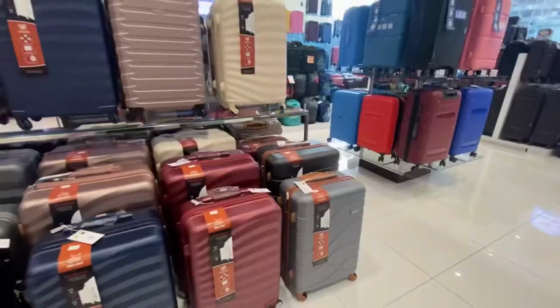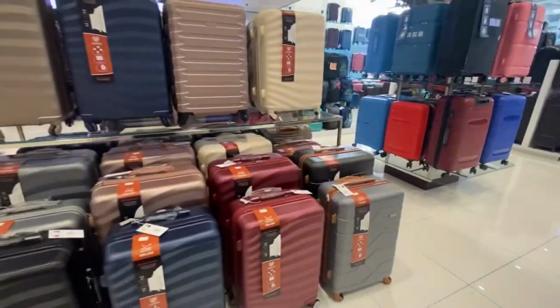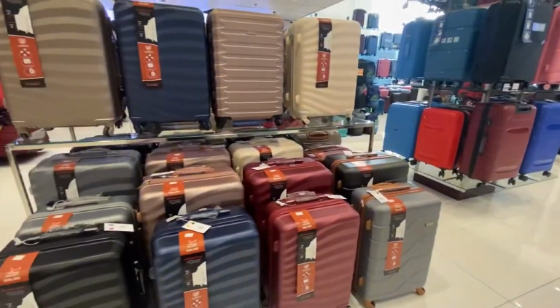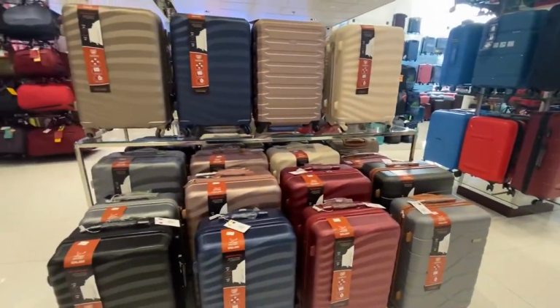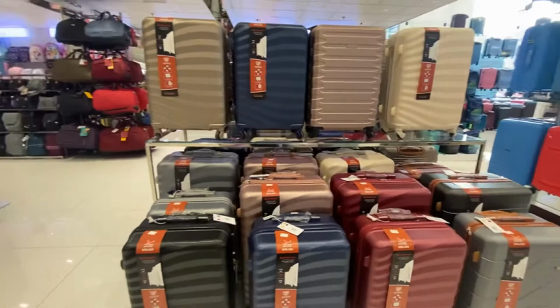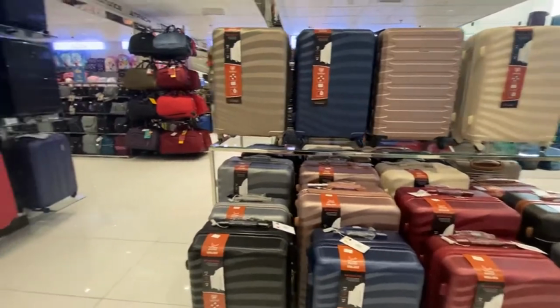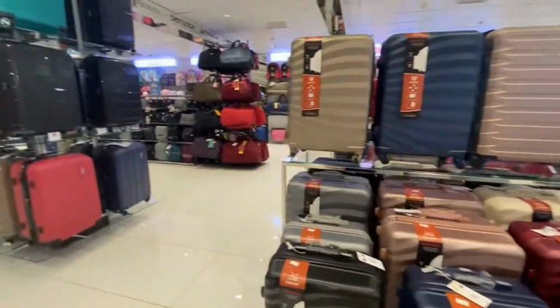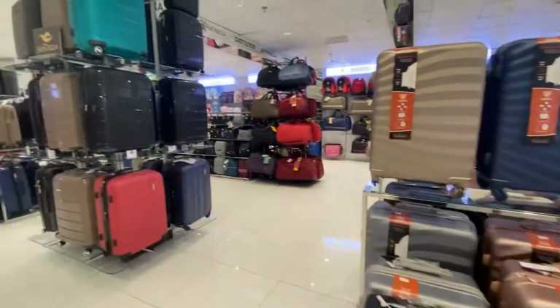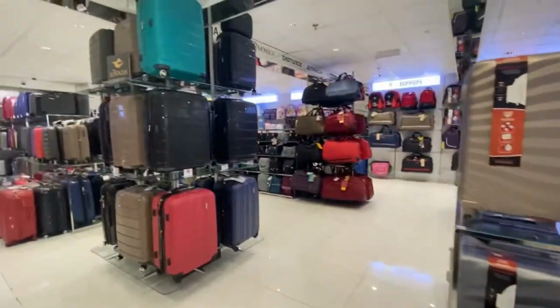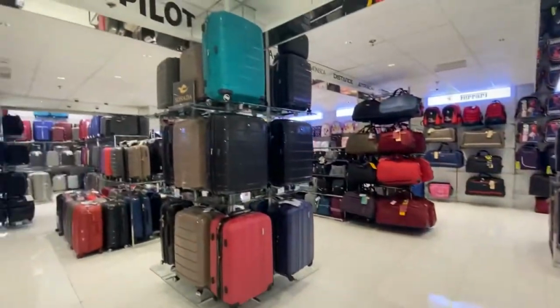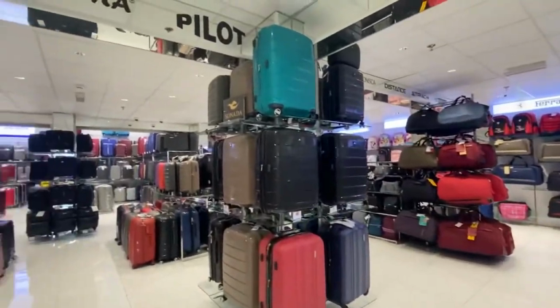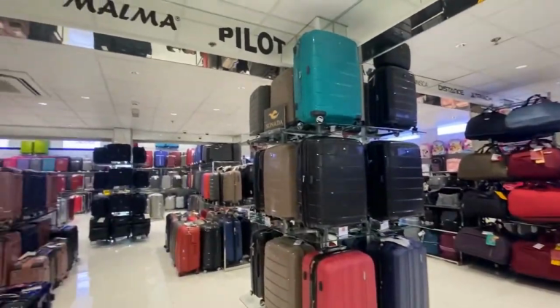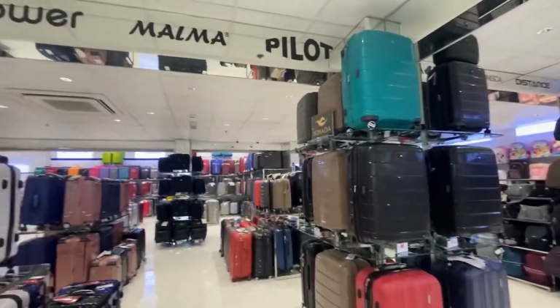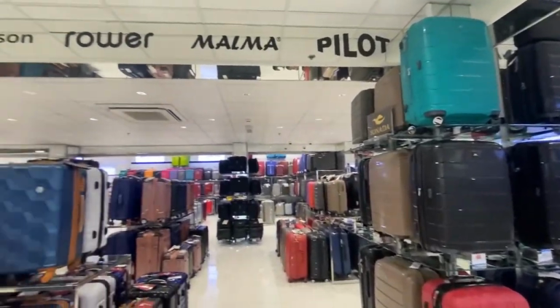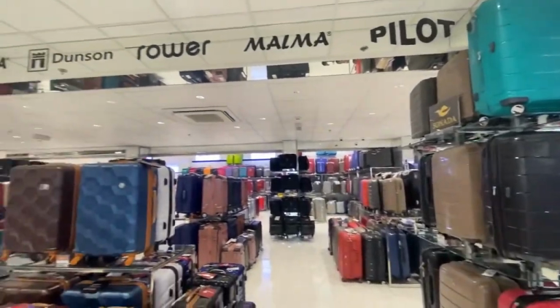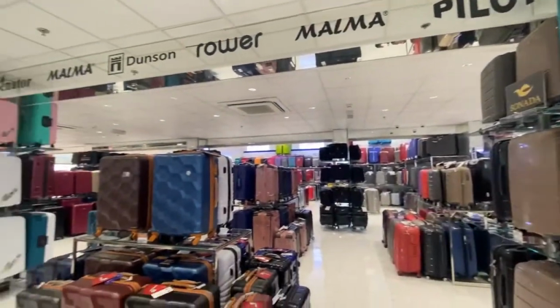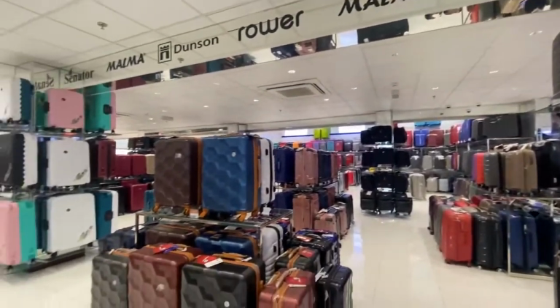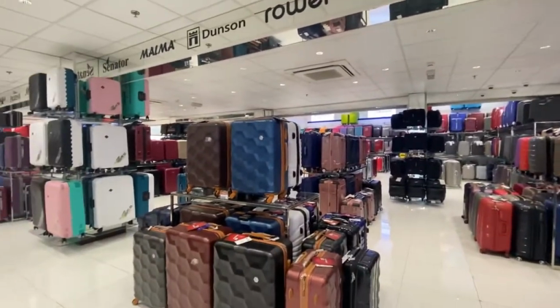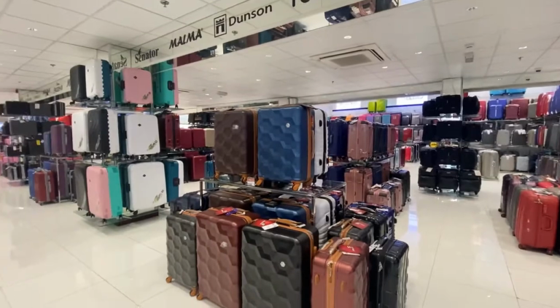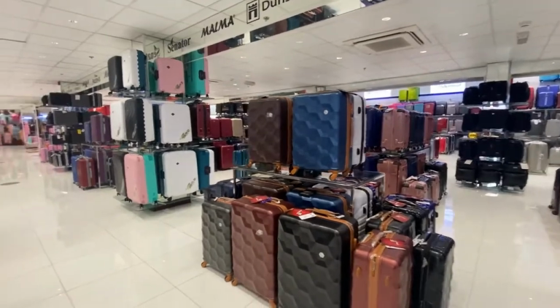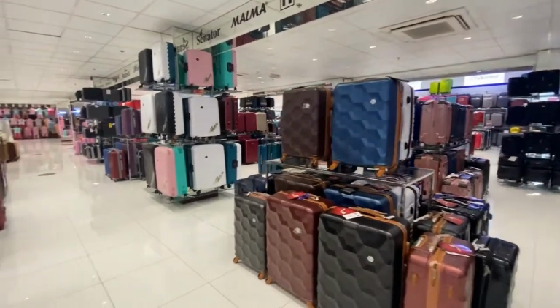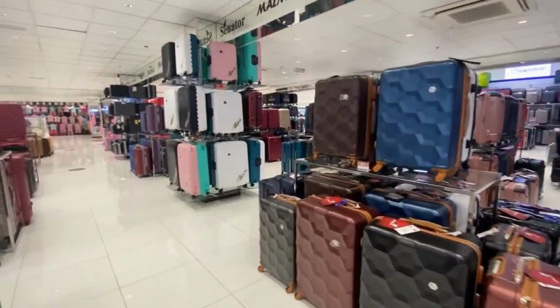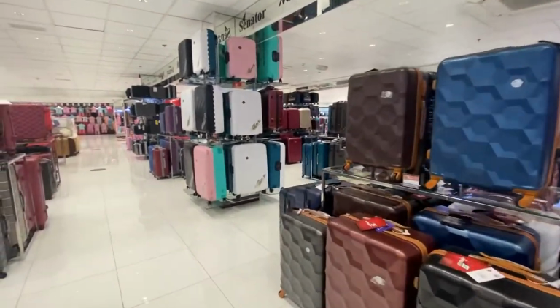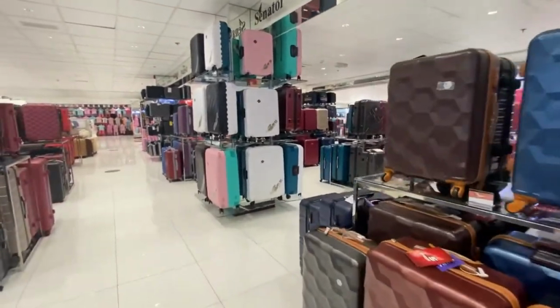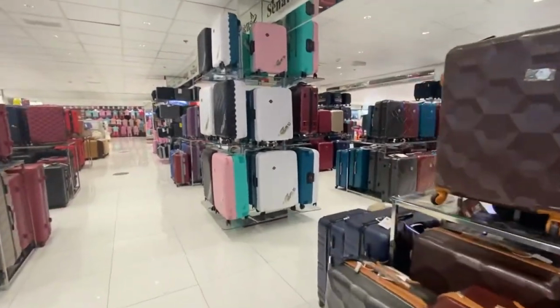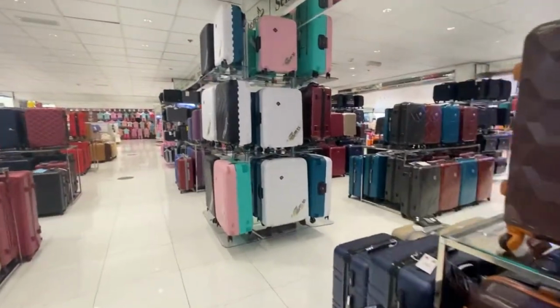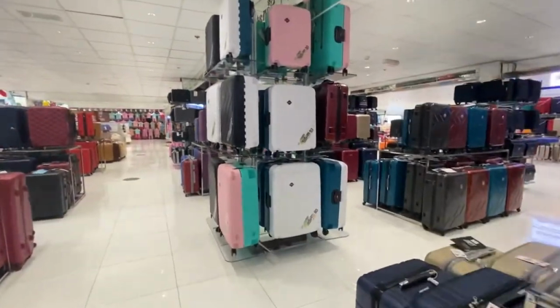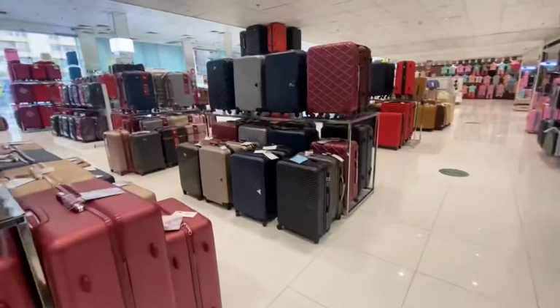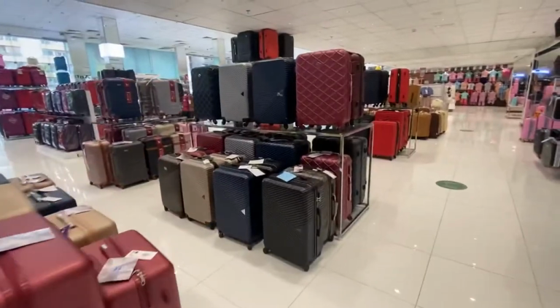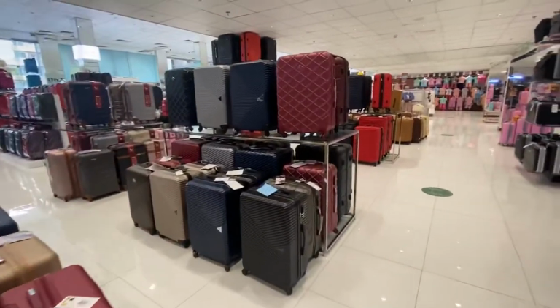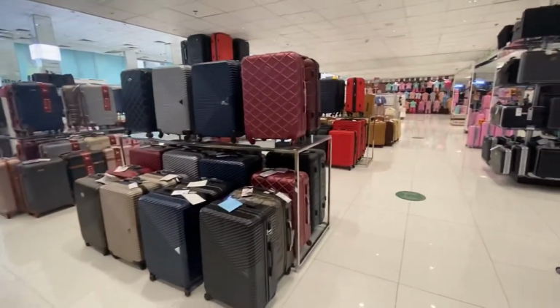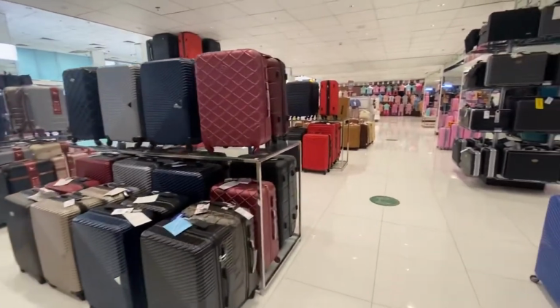The bags here come in soft and hard side styles to choose from, plus travel bags, backpacks and duffels too. Now let's check out some of the renowned, well-known brands available at the store.